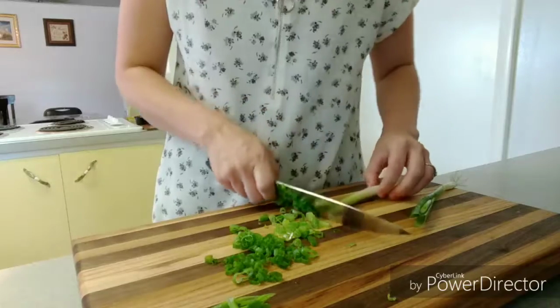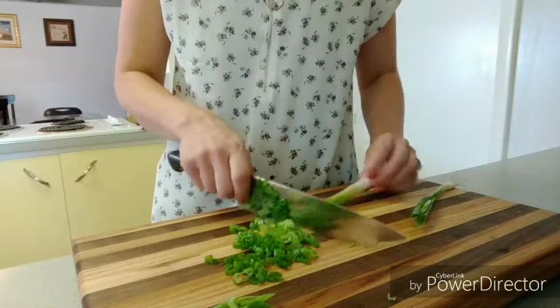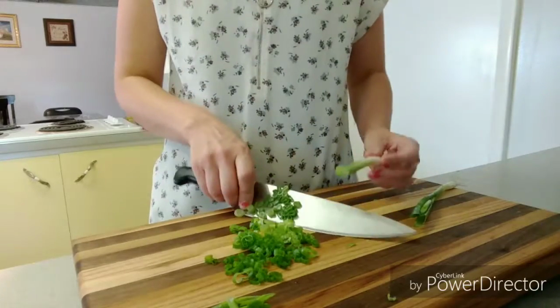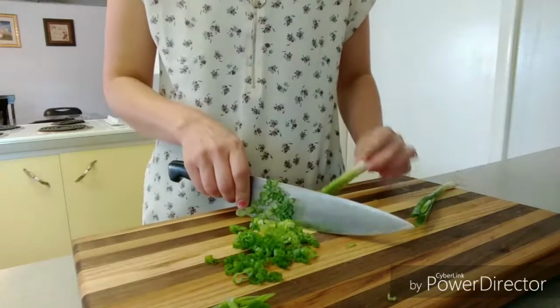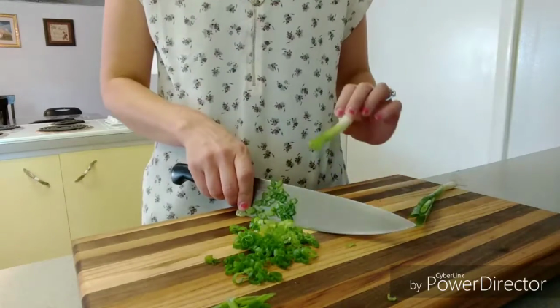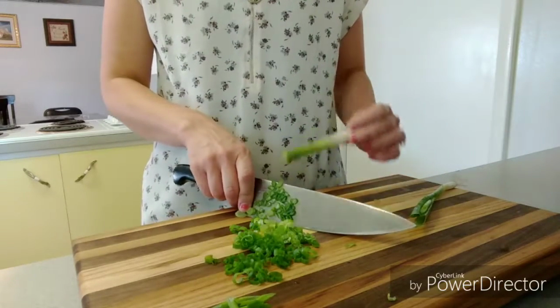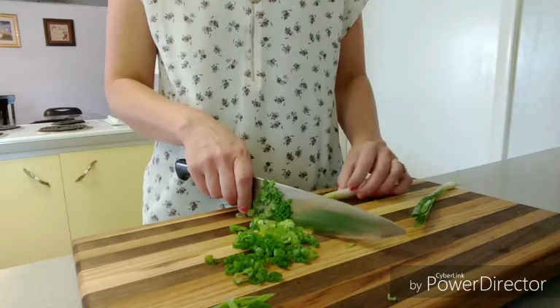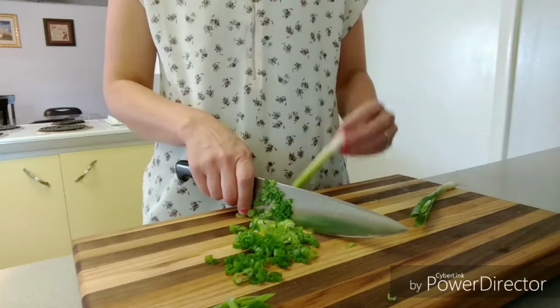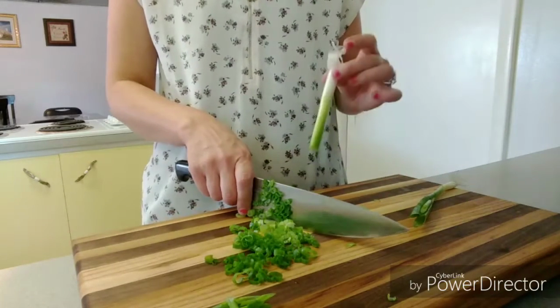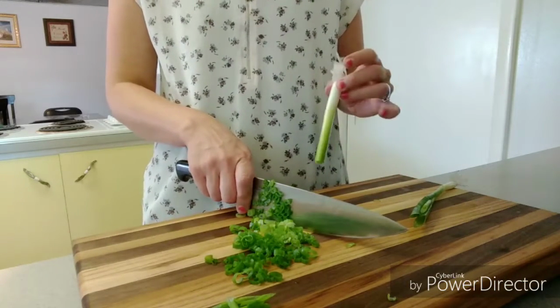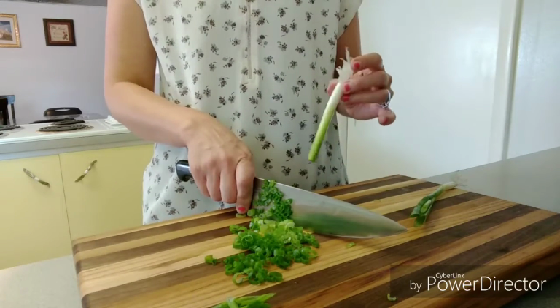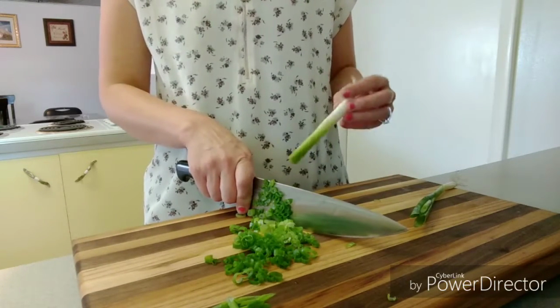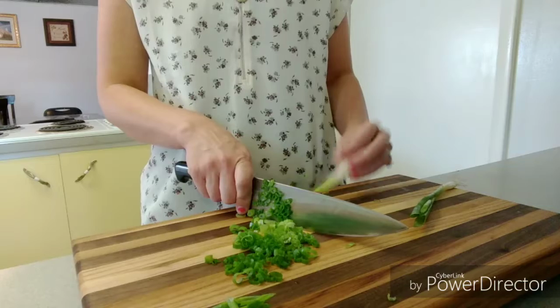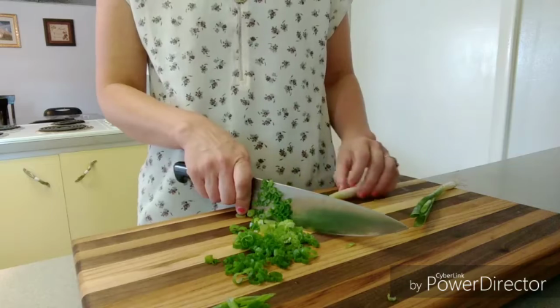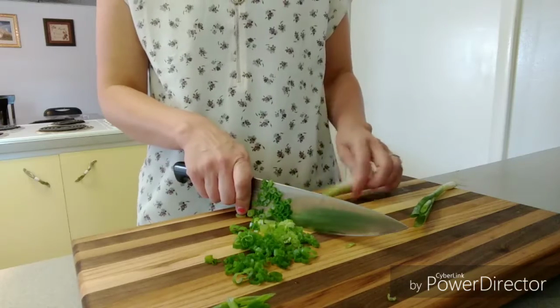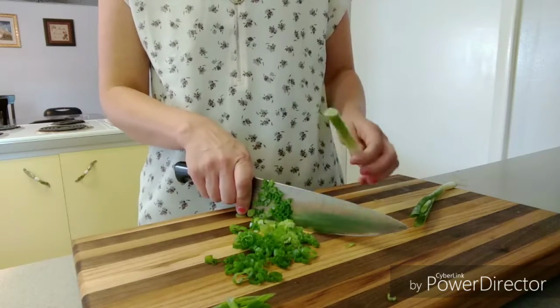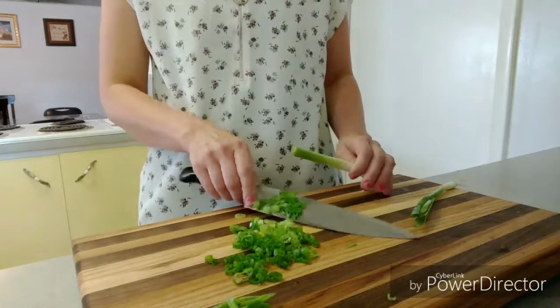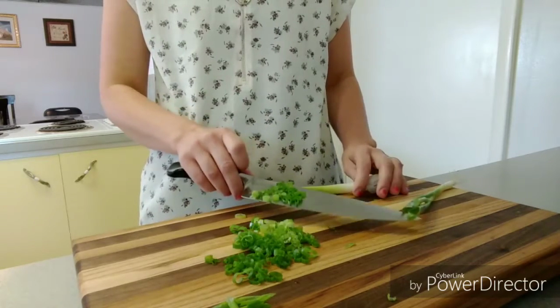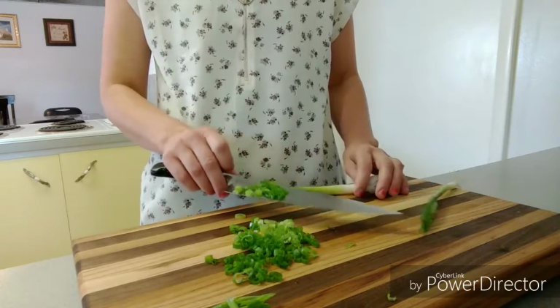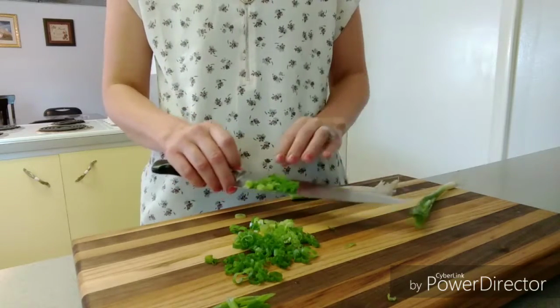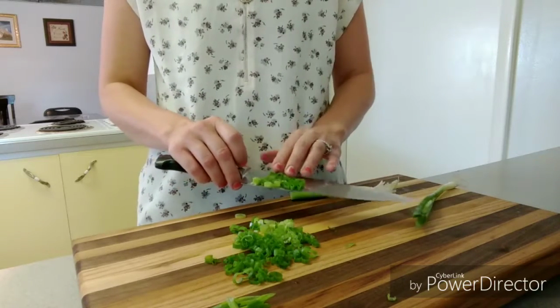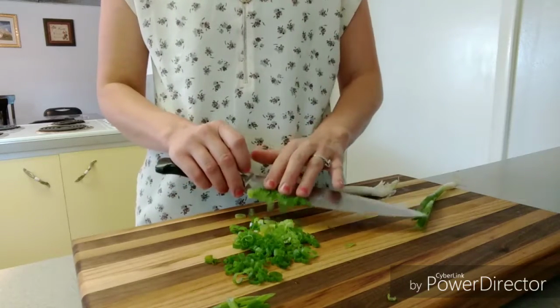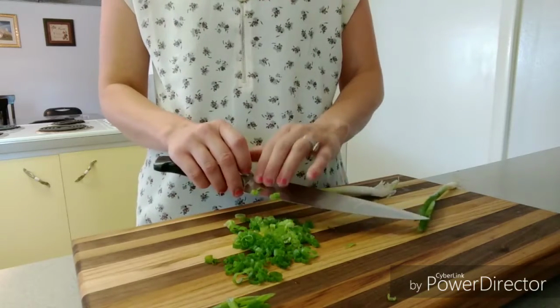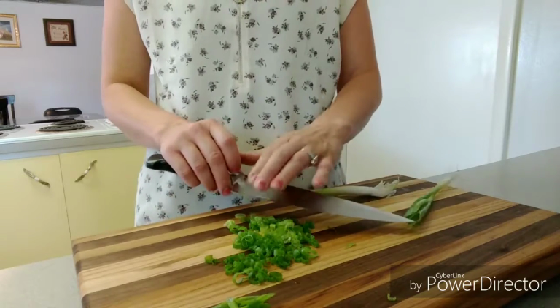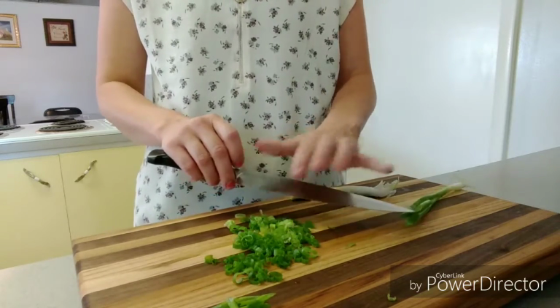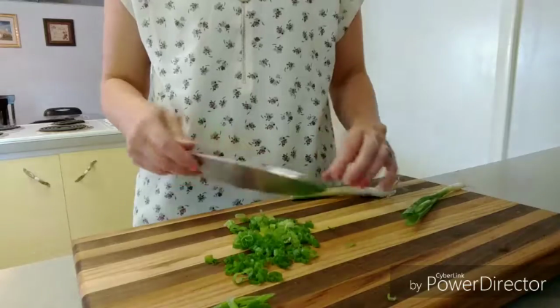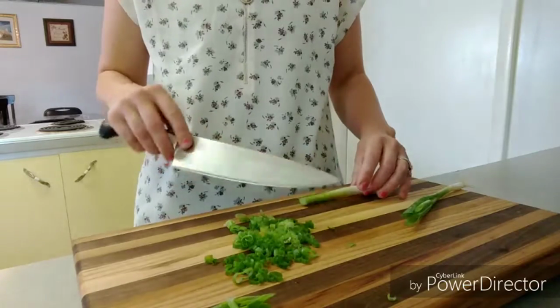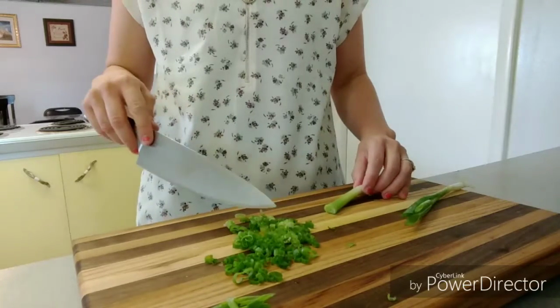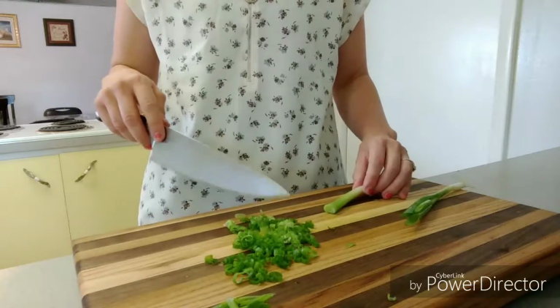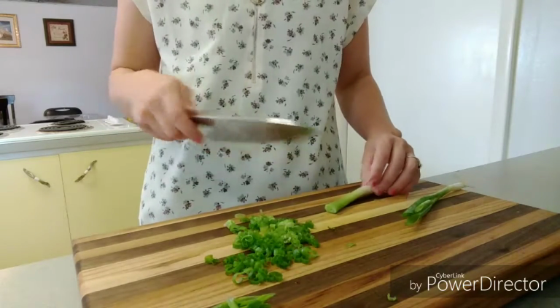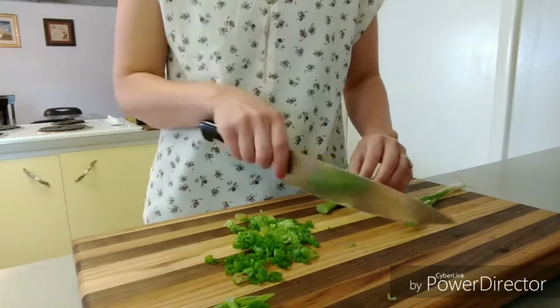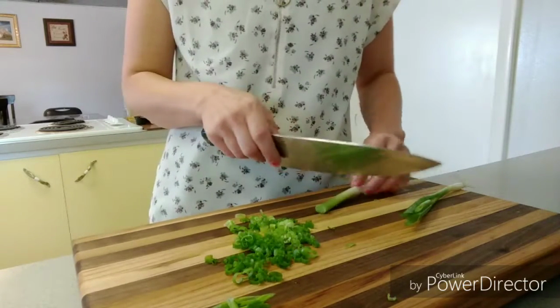Now, if you want to stop where it starts to turn light green and into white, you can. If you're using it as a garnish, that's probably what you want to do, because the green is what's pretty.